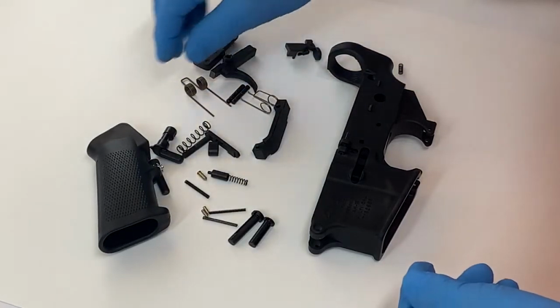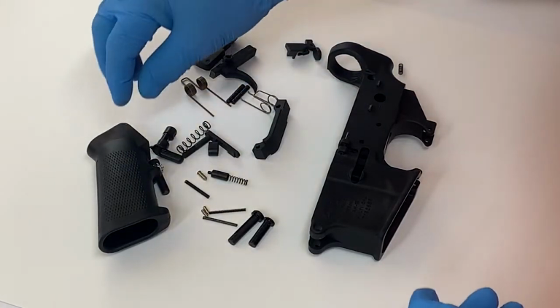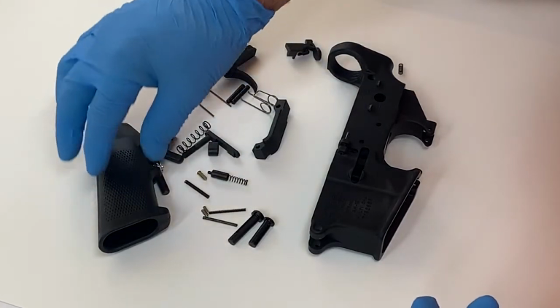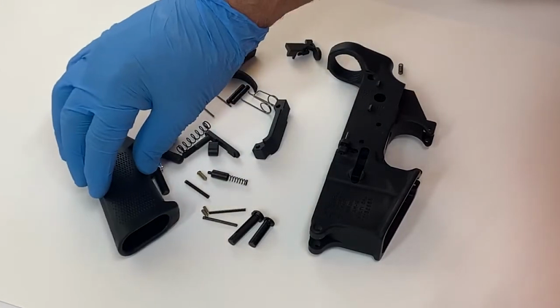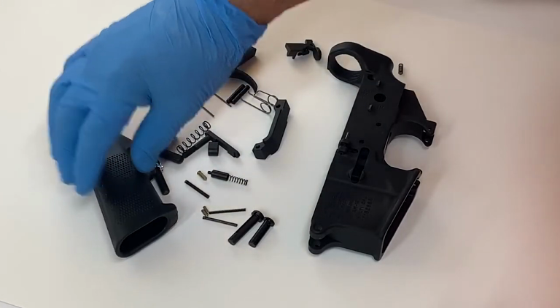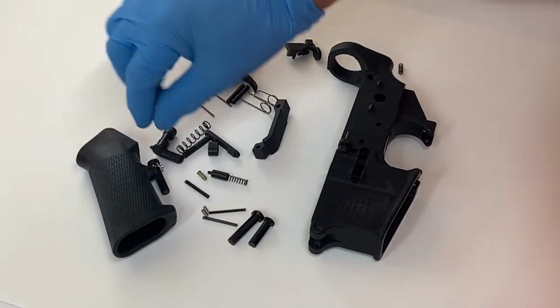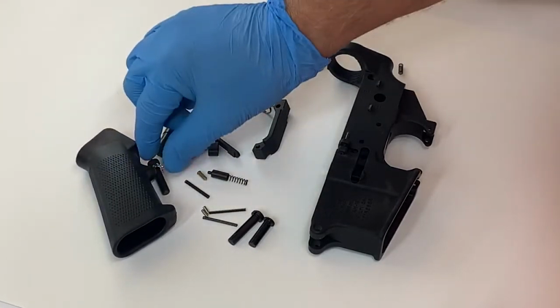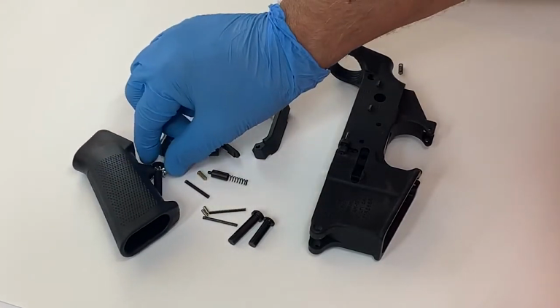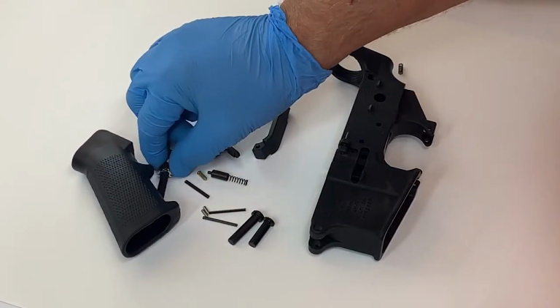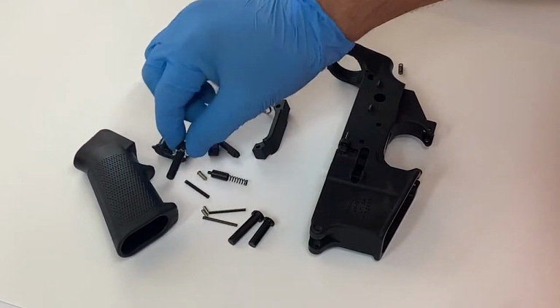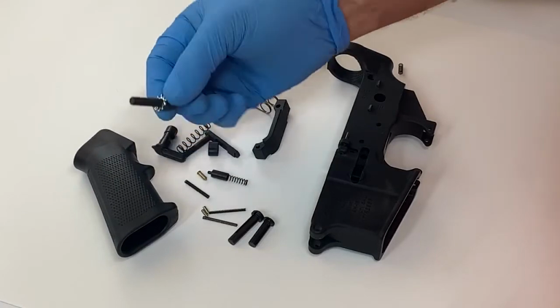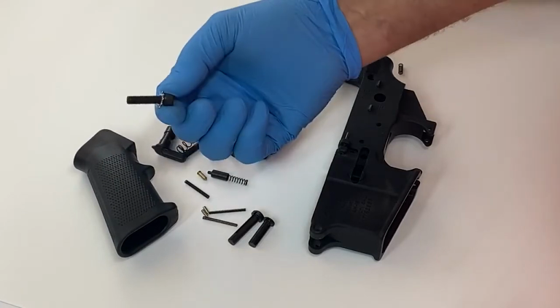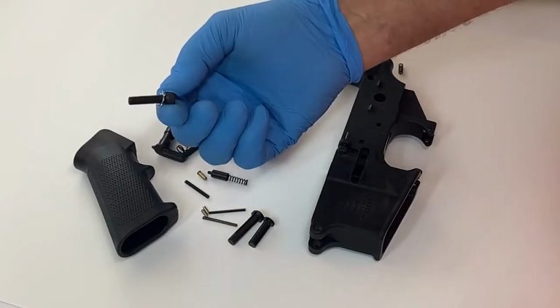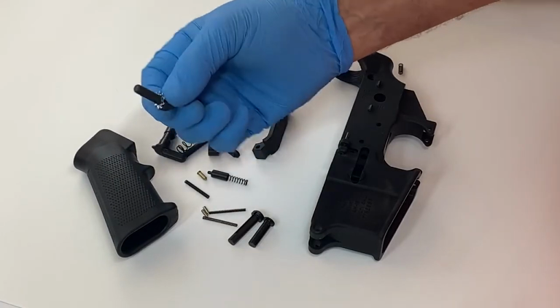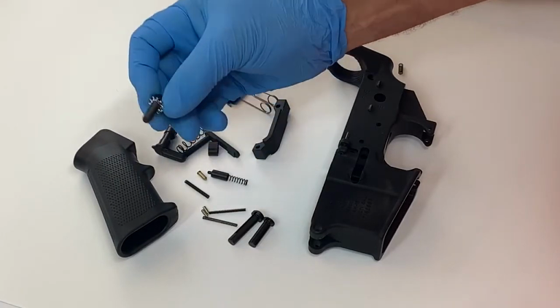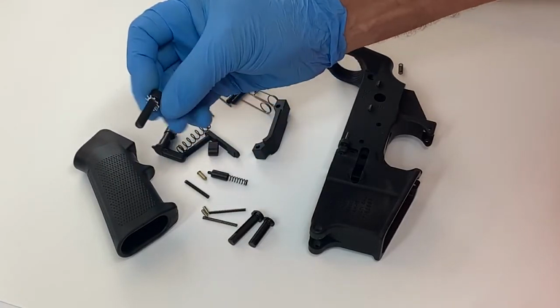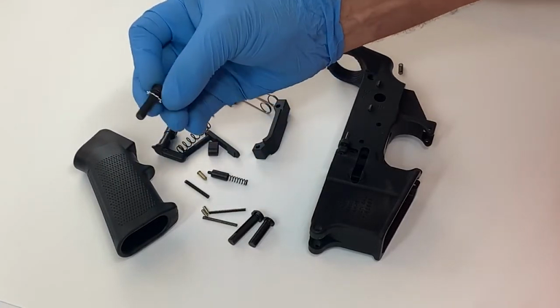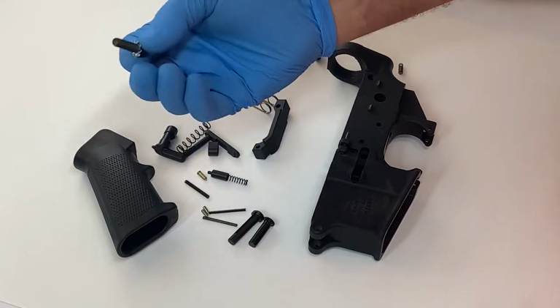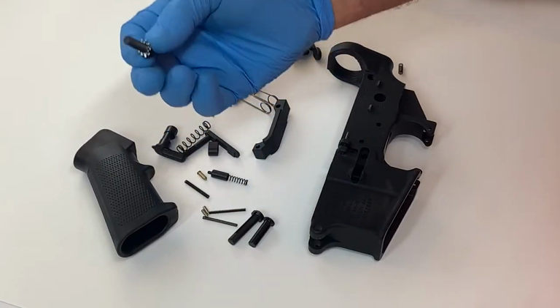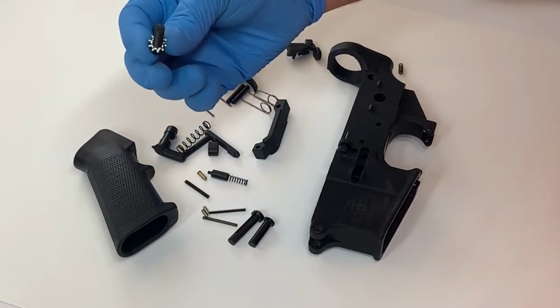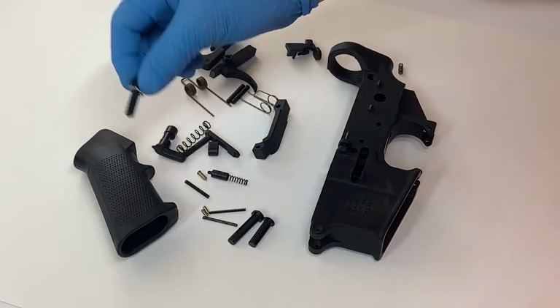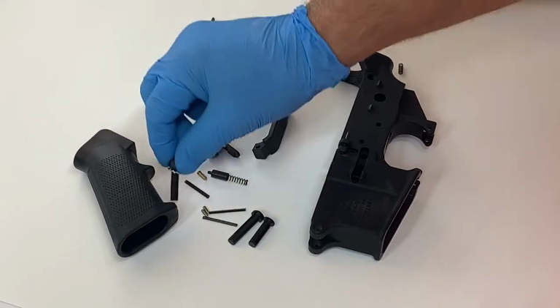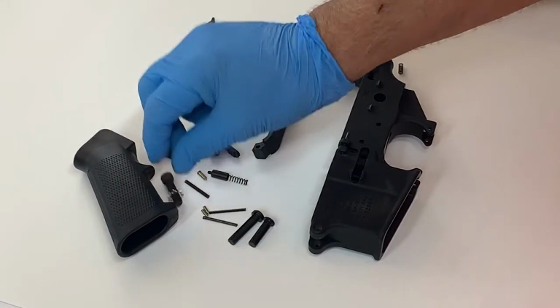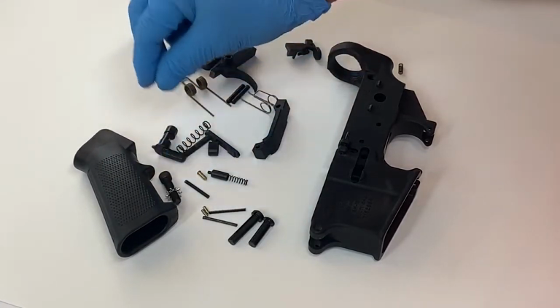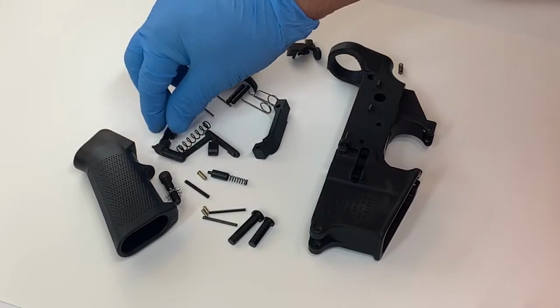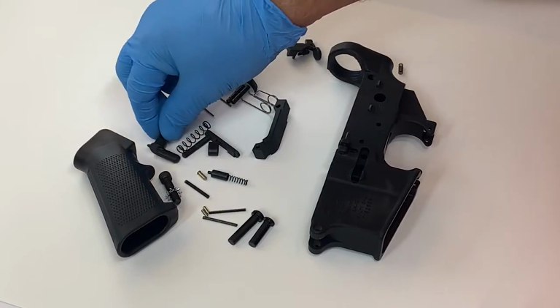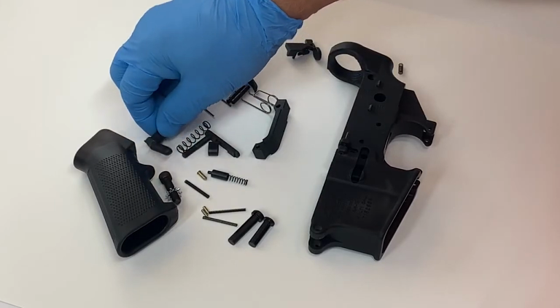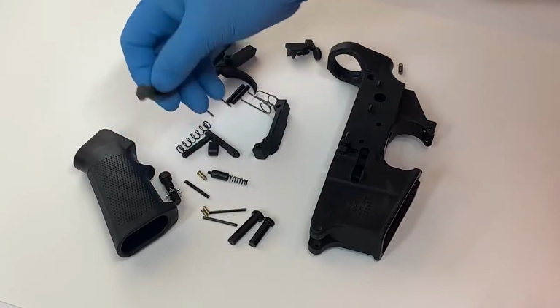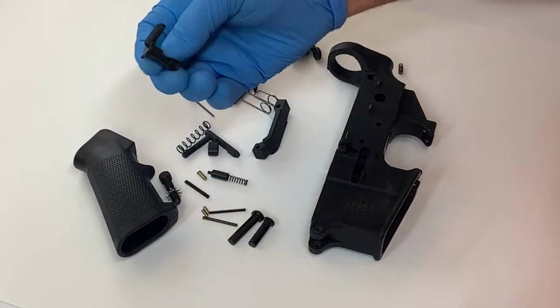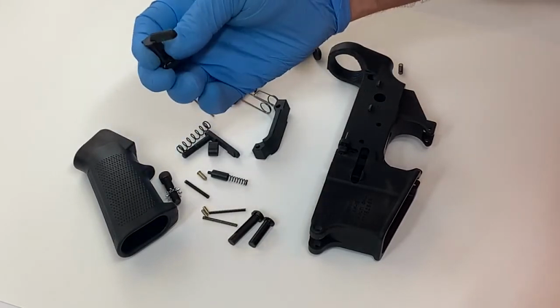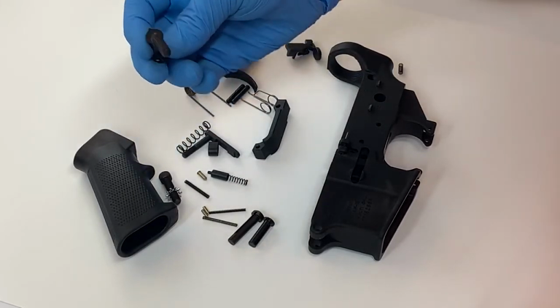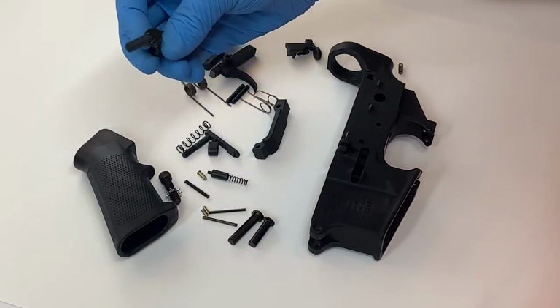We have a grip with the grip screw and star washer, and the selector switch.